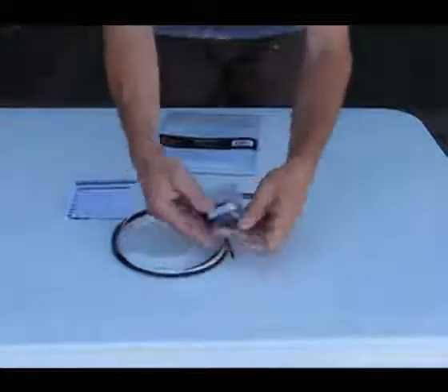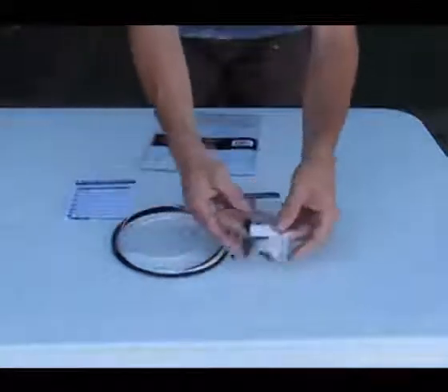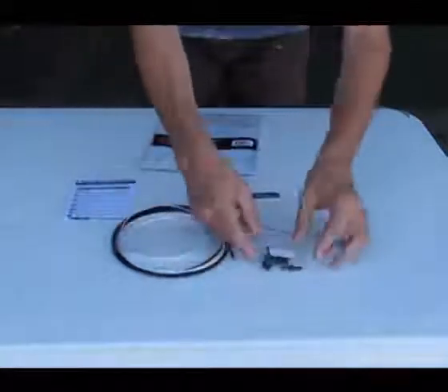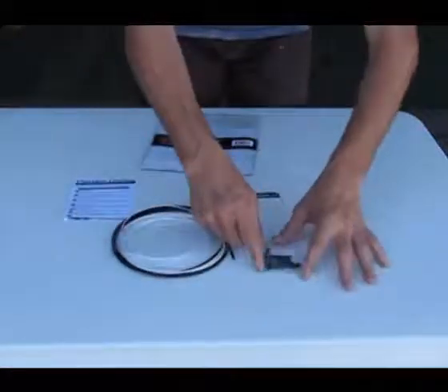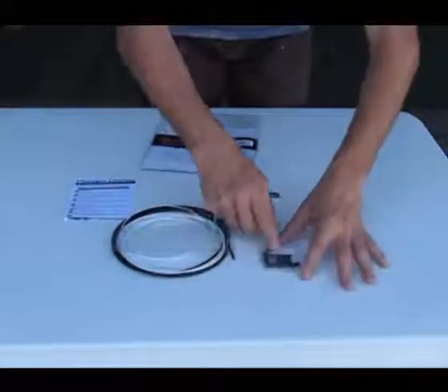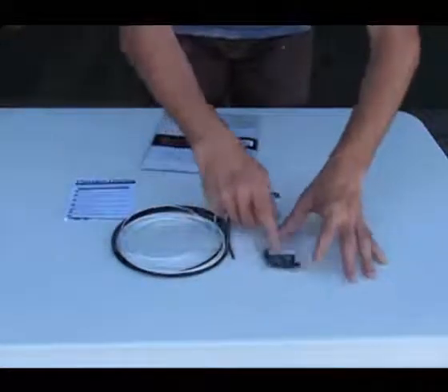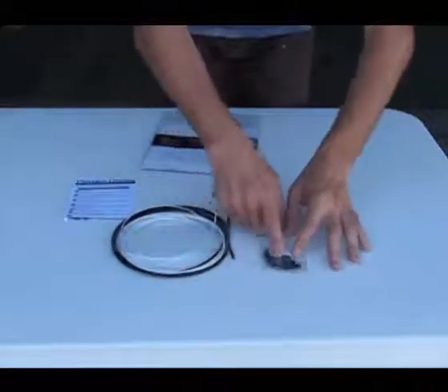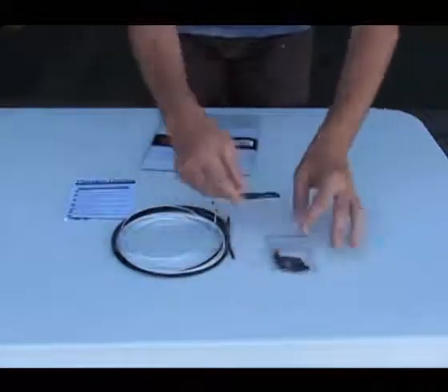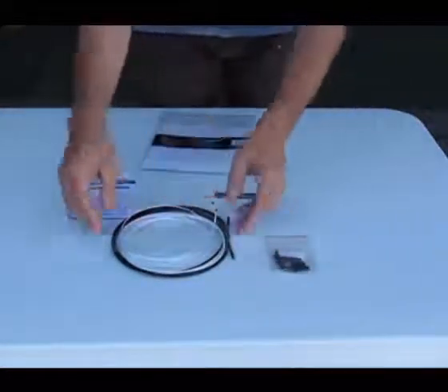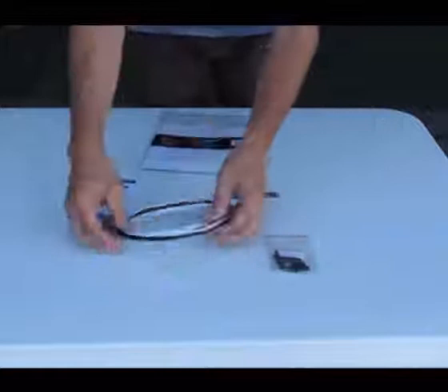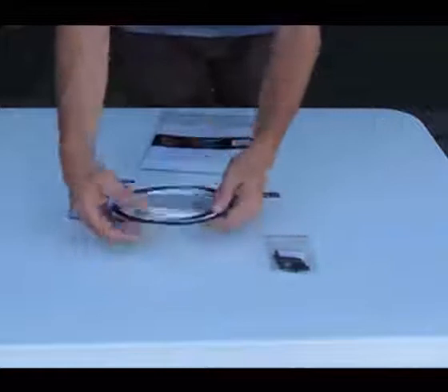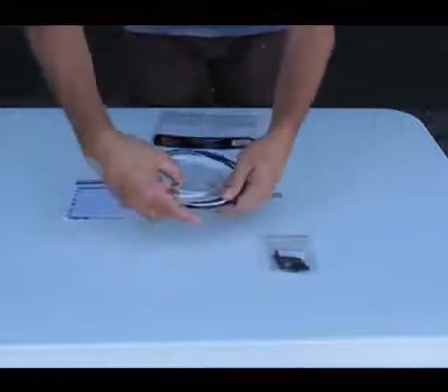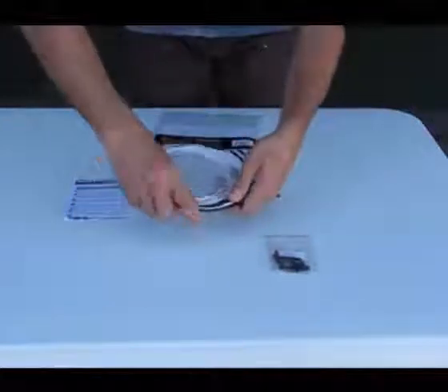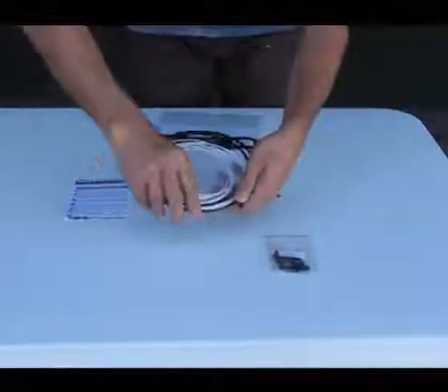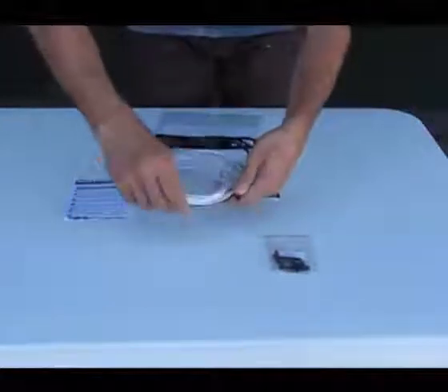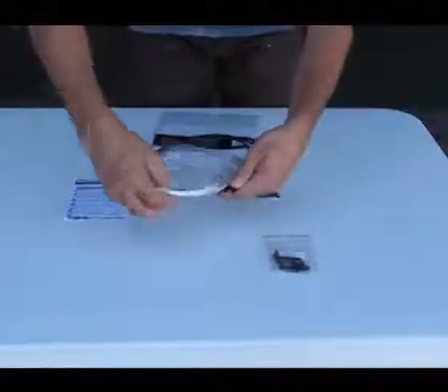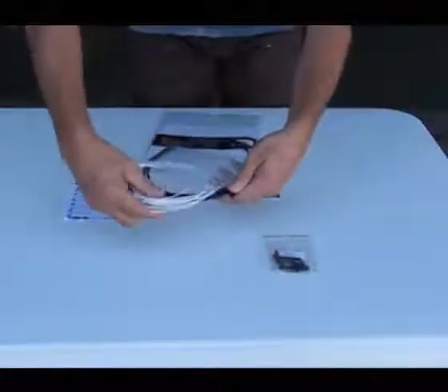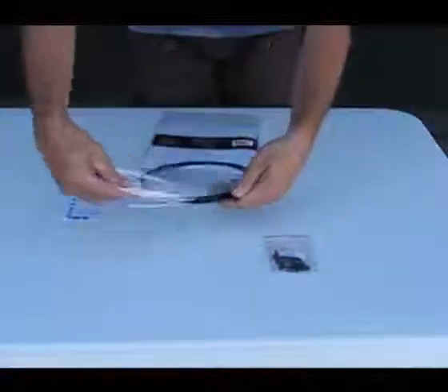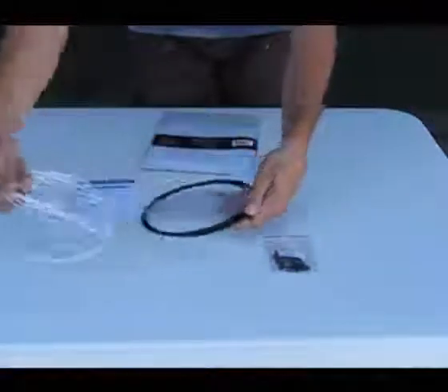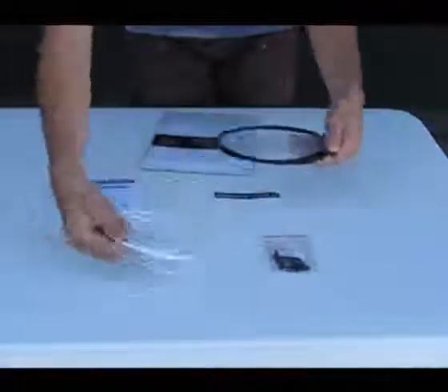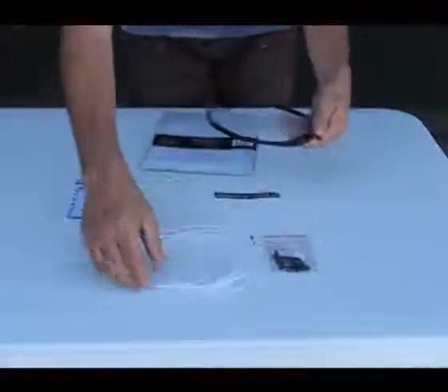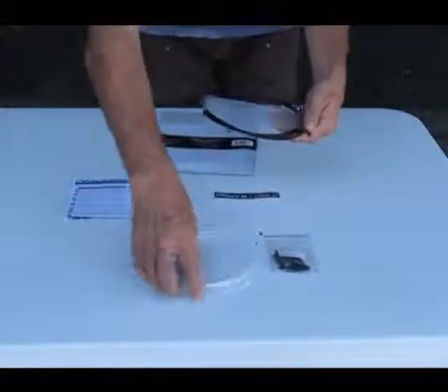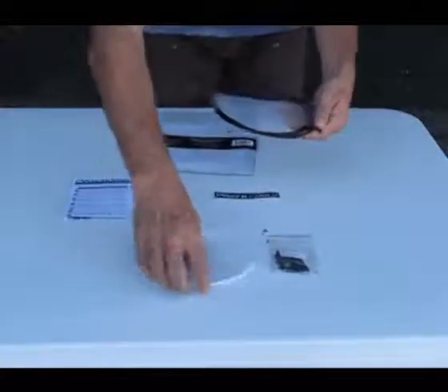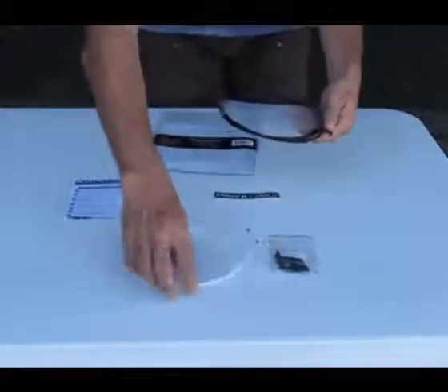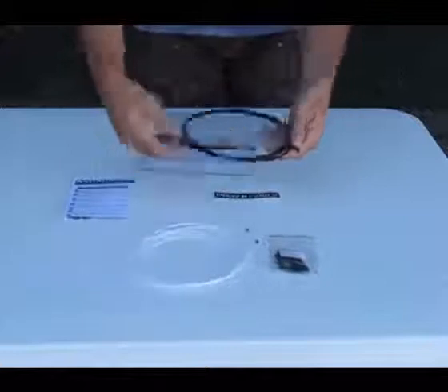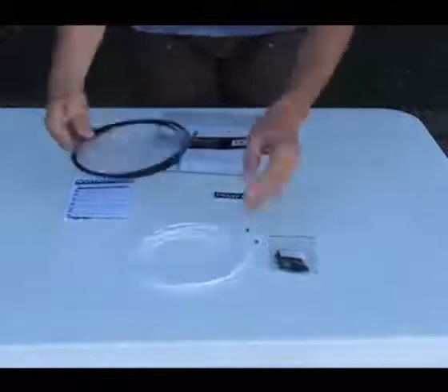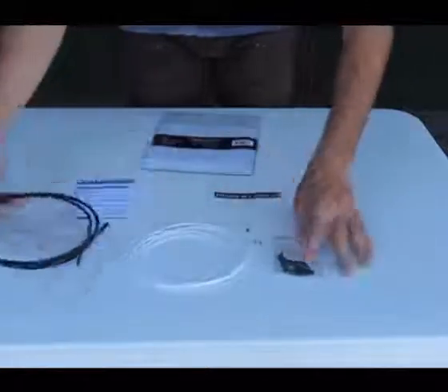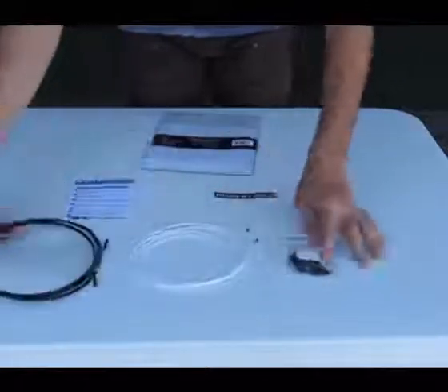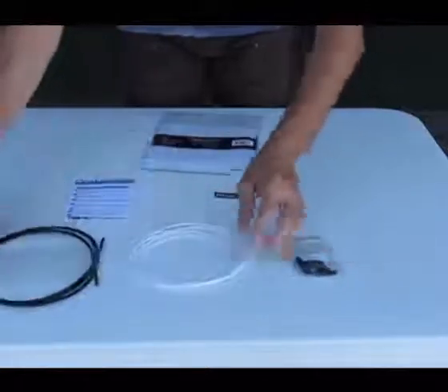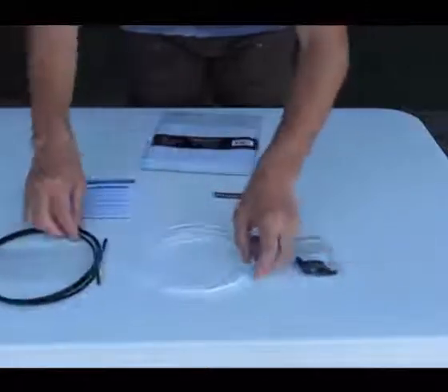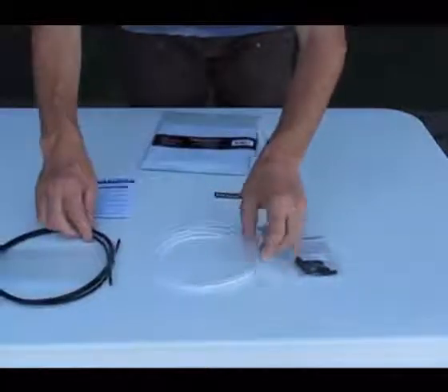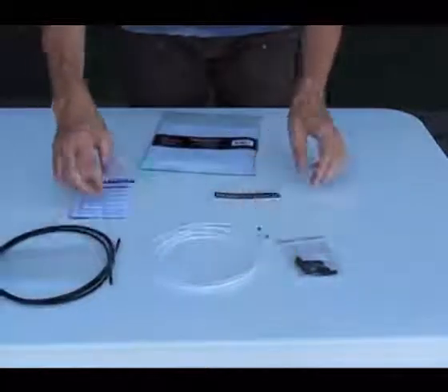Here are the ferrules for the 4mm system. It comes with a barrel adjuster. And we have our PowerCores and our housing.